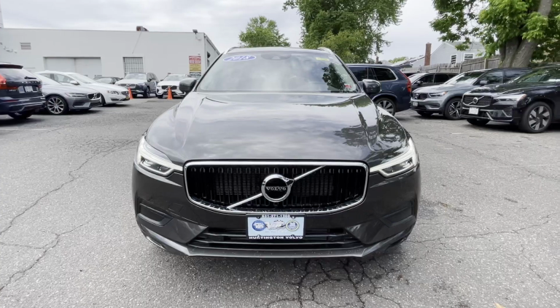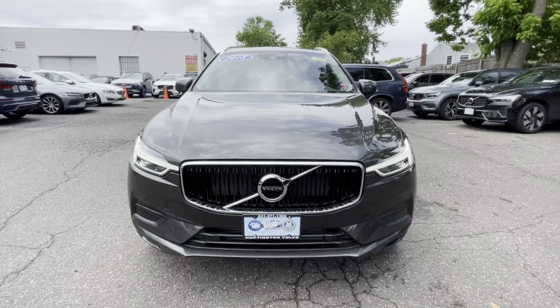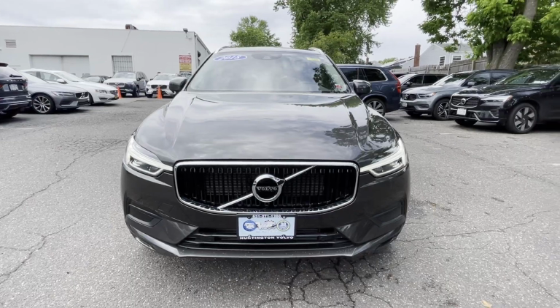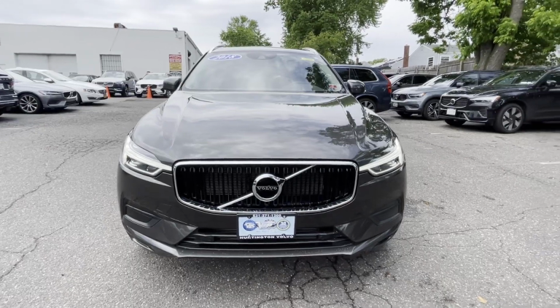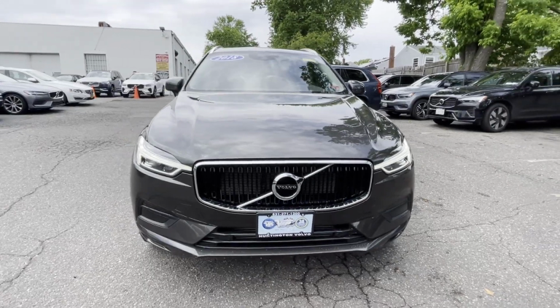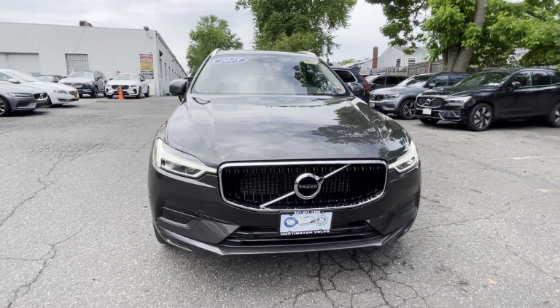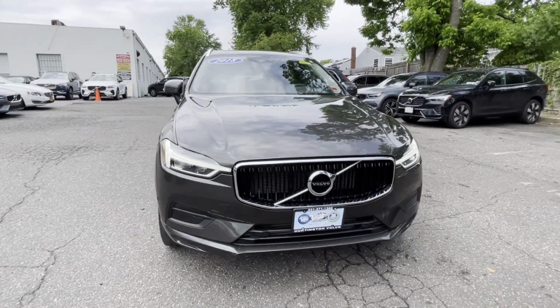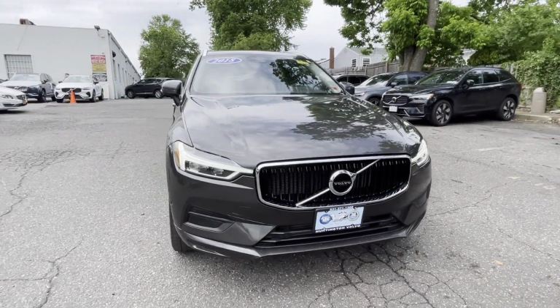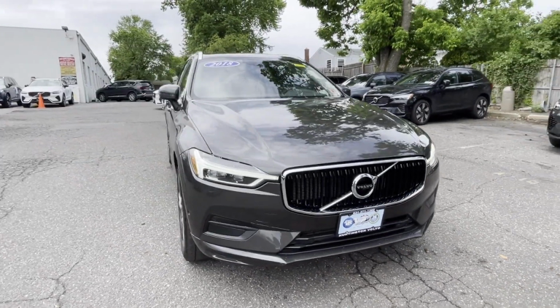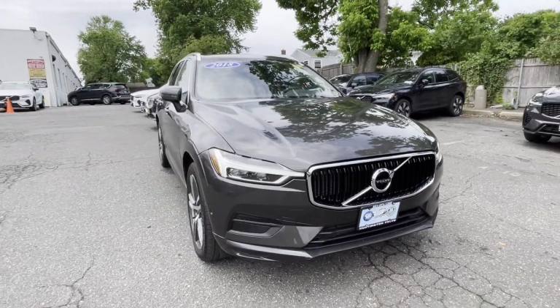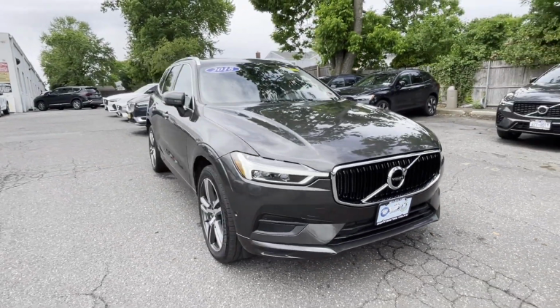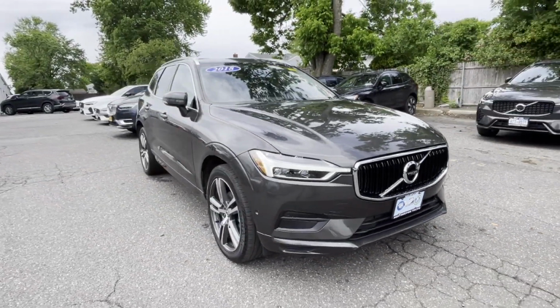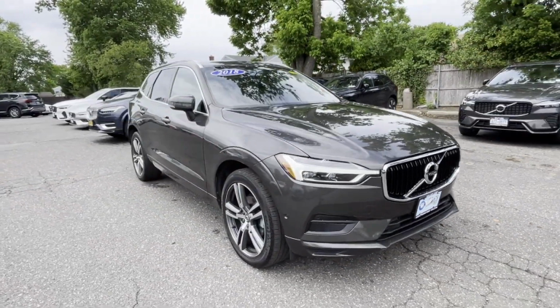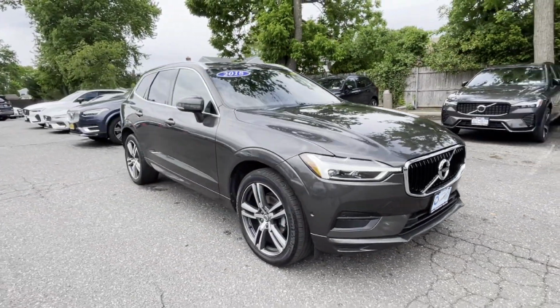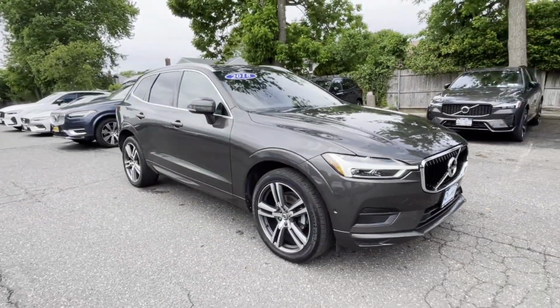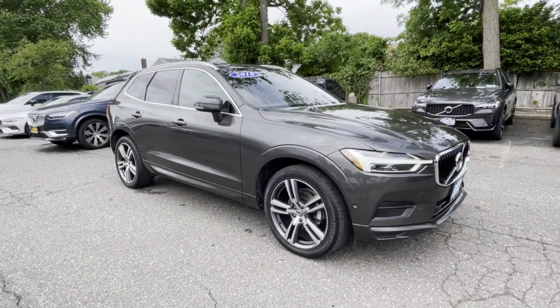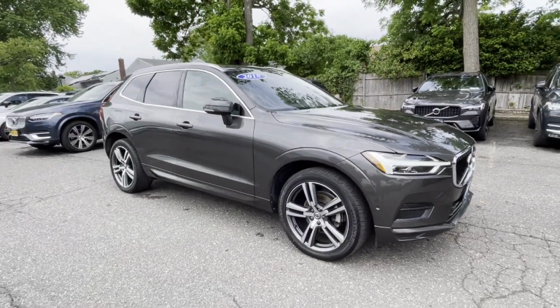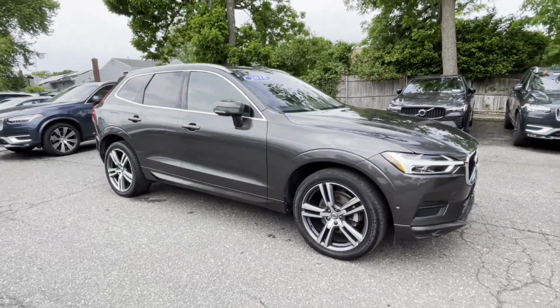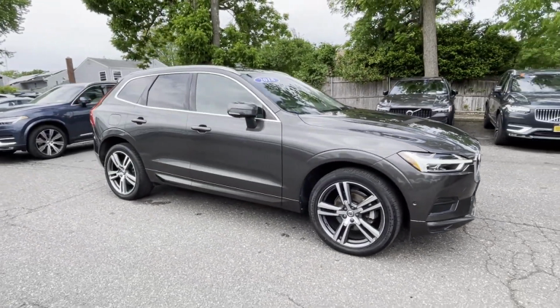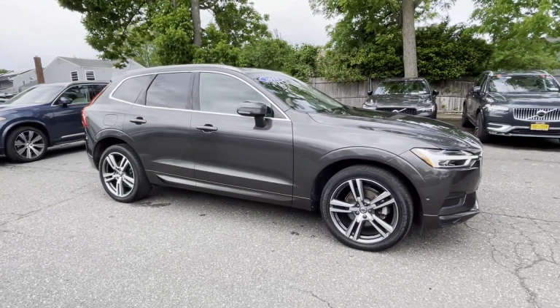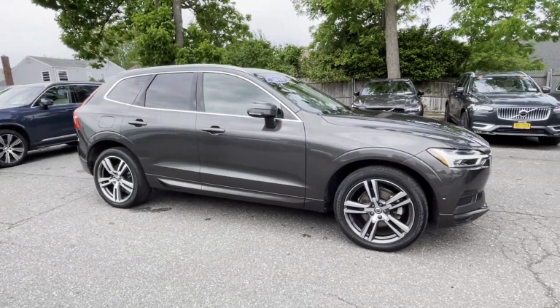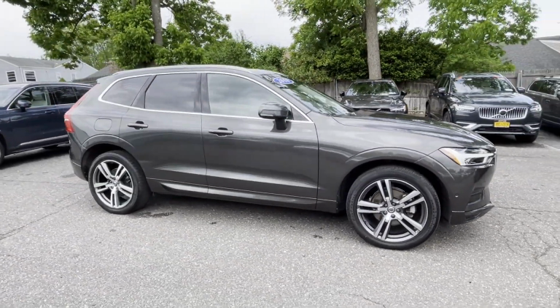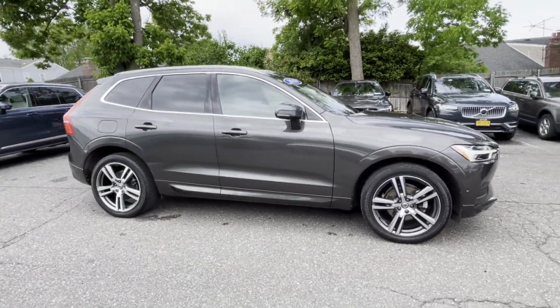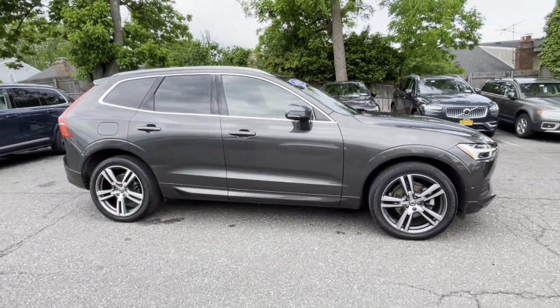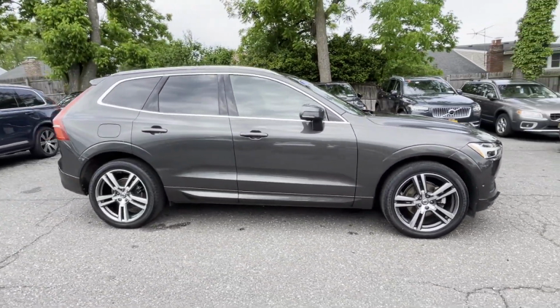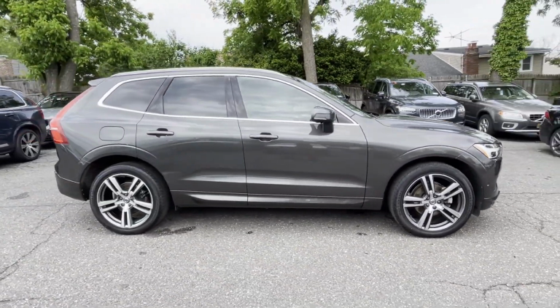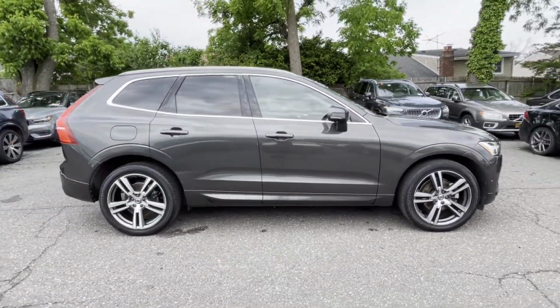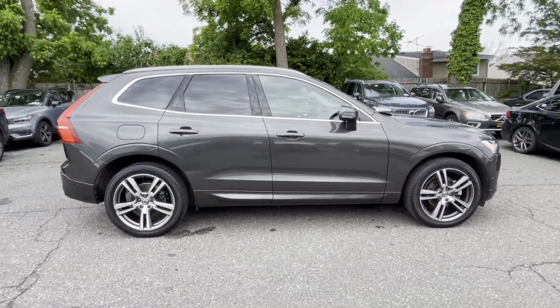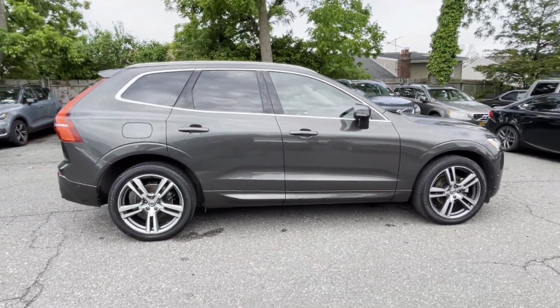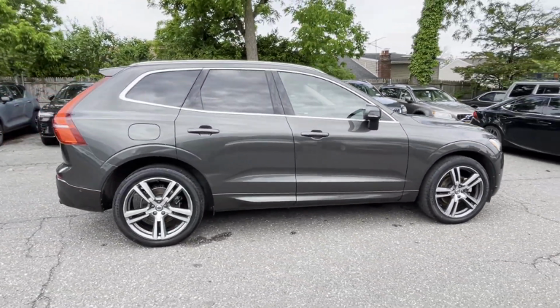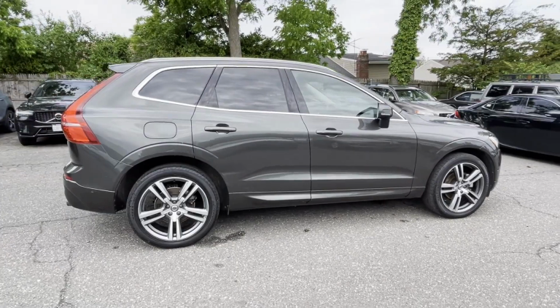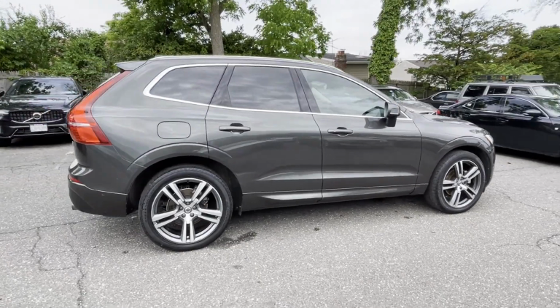2018 Volvo XC60. With less than 42,000 miles on the odometer, this SUV offers space as well as power and performance.